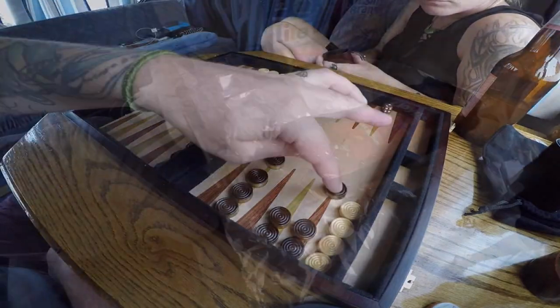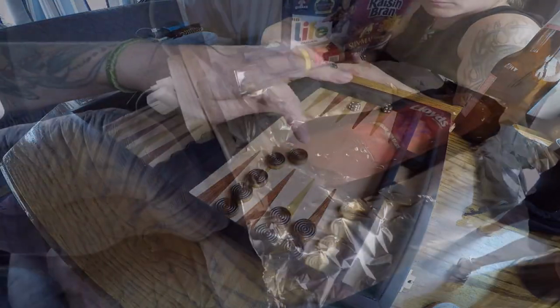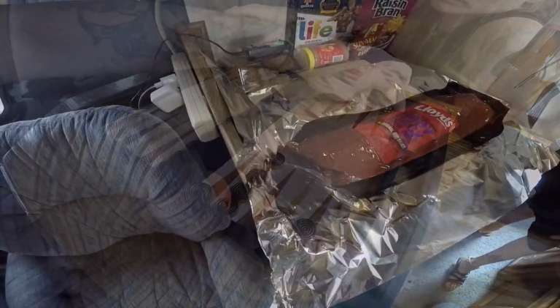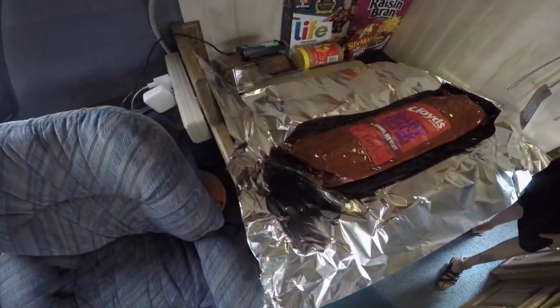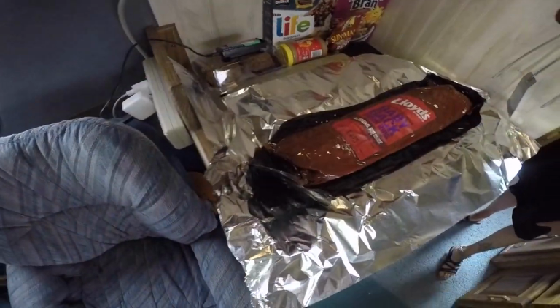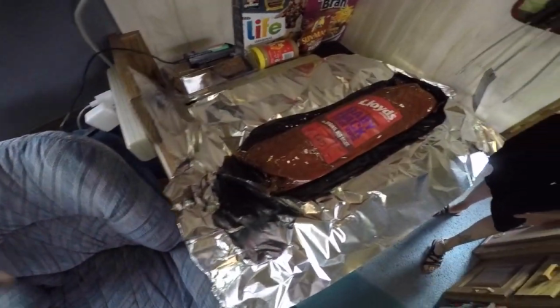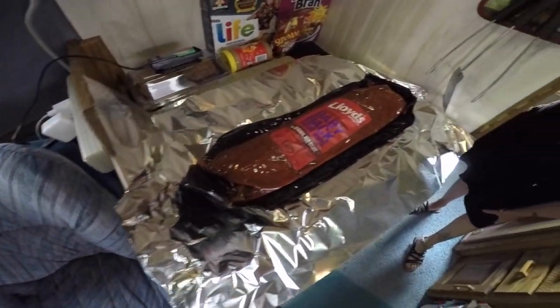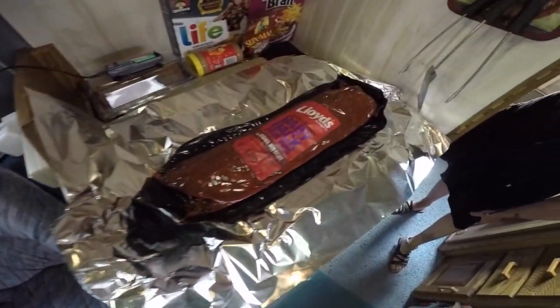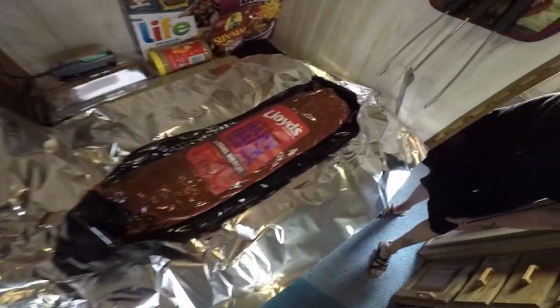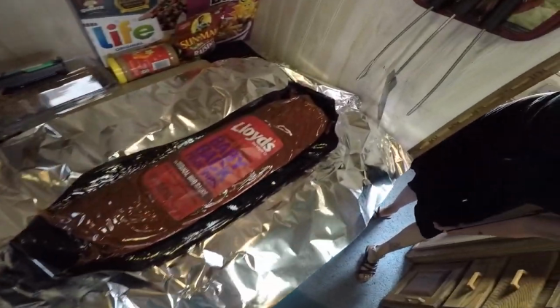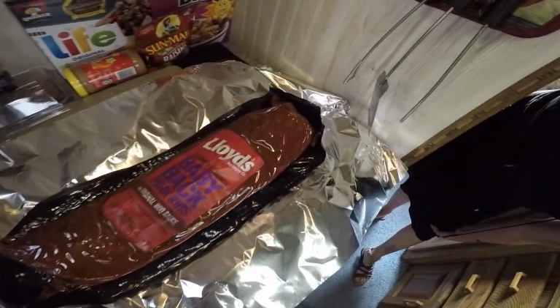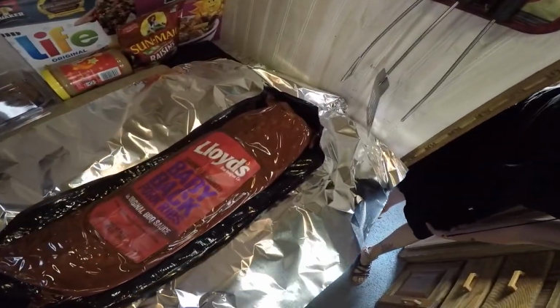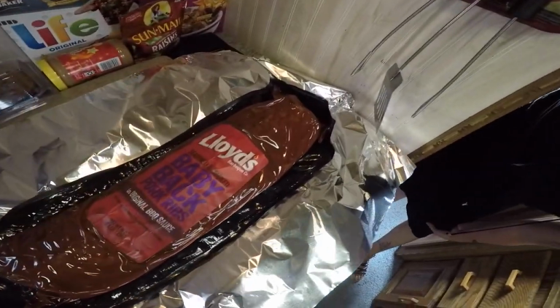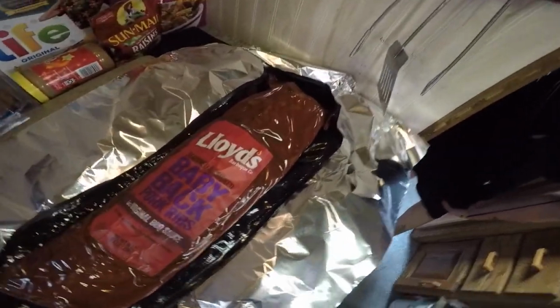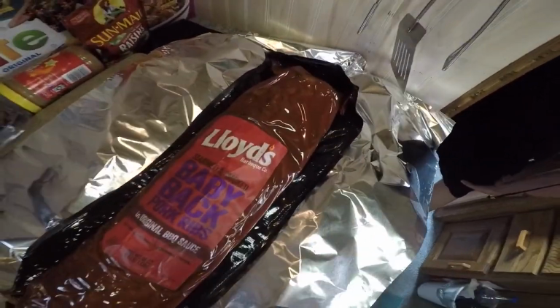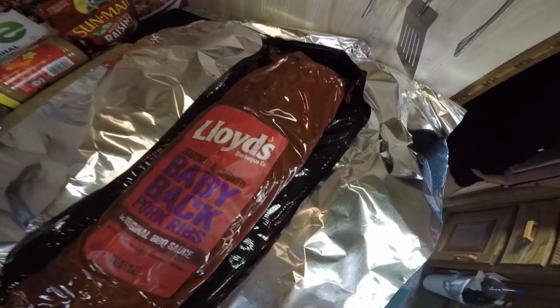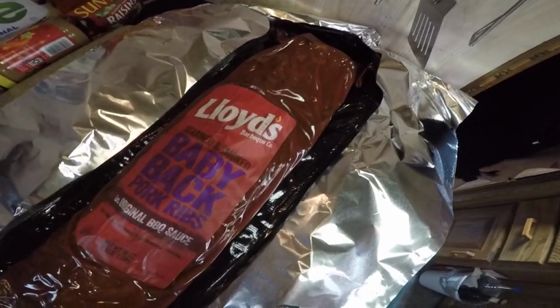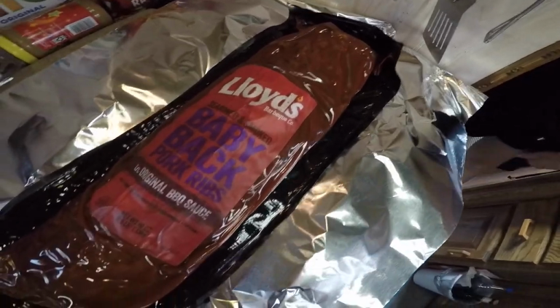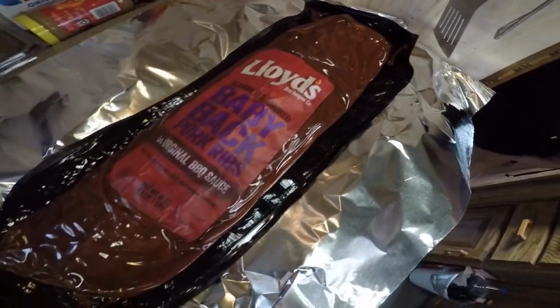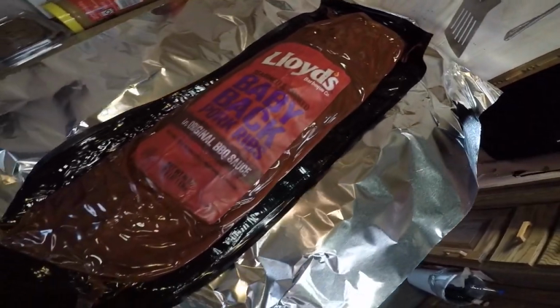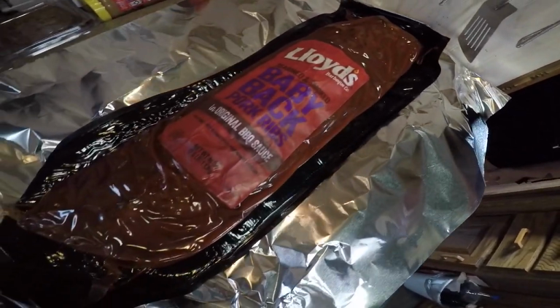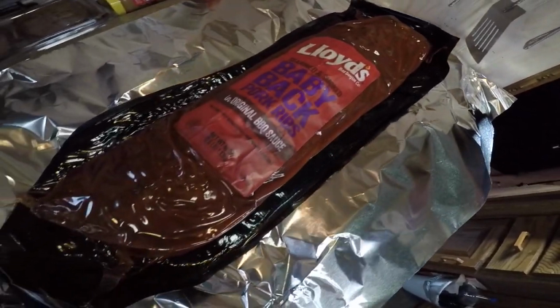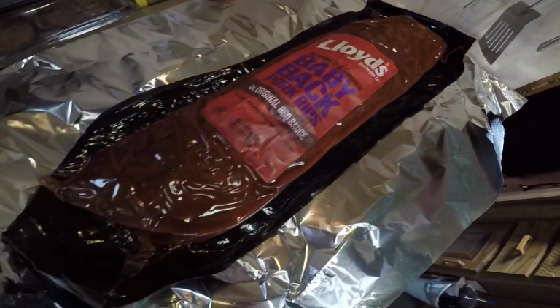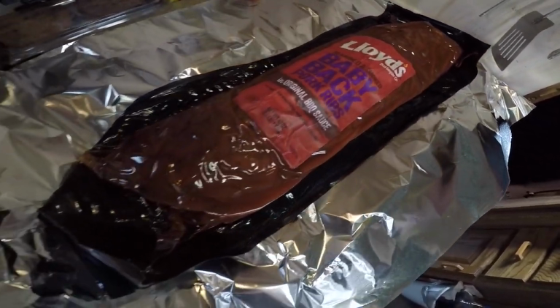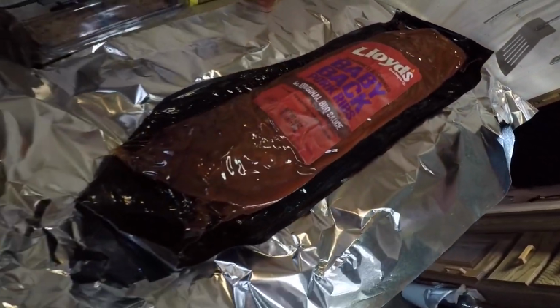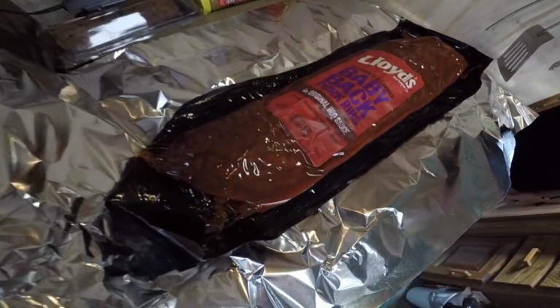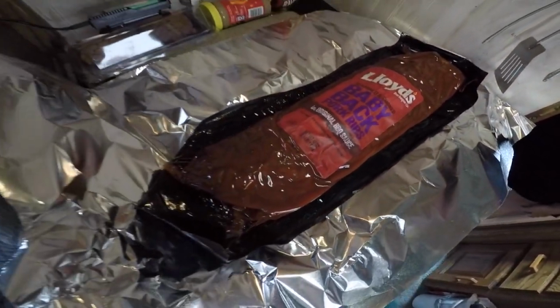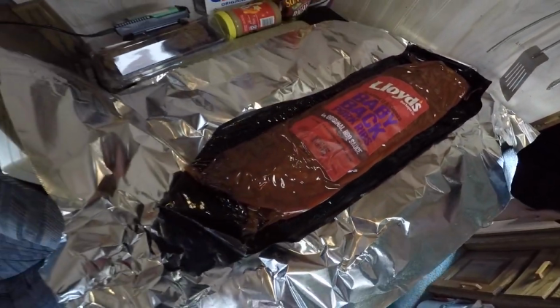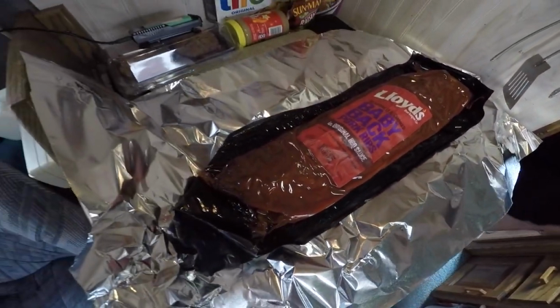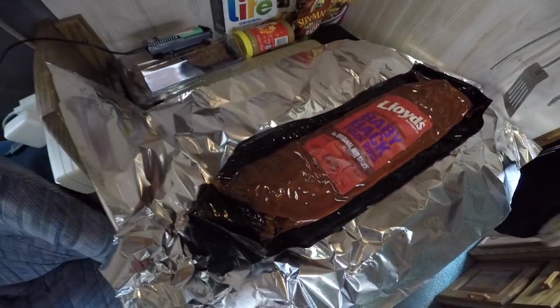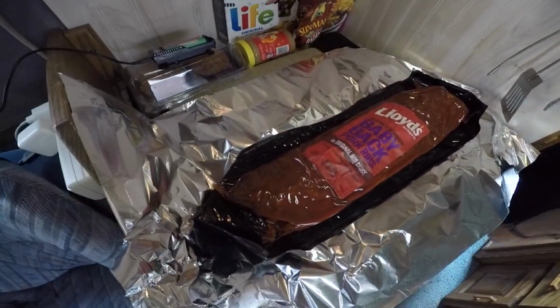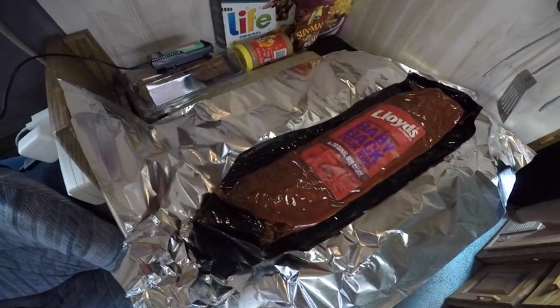Alright, getting ready for dinner. I'm gonna throw these baby back pork ribs in tin foil and throw them on the grill. Should be a good dinner.